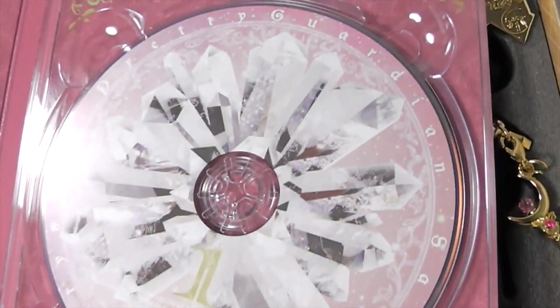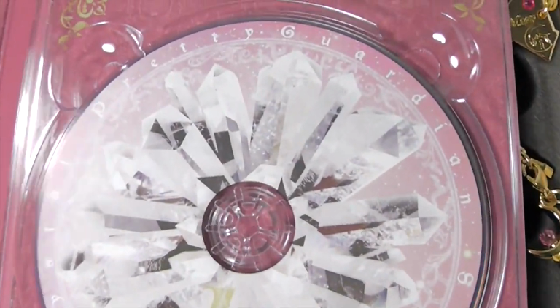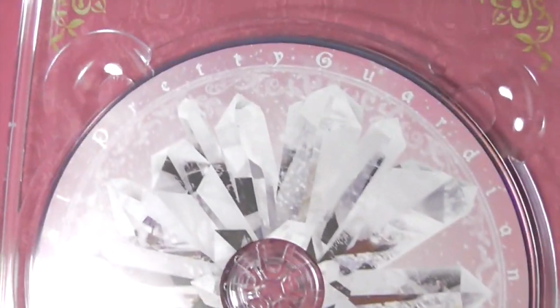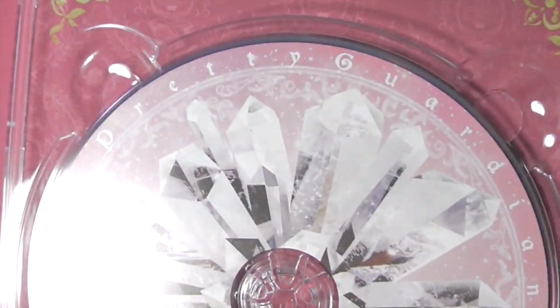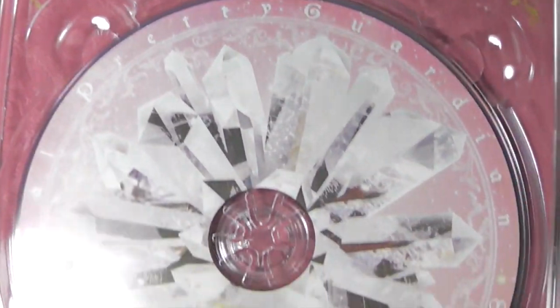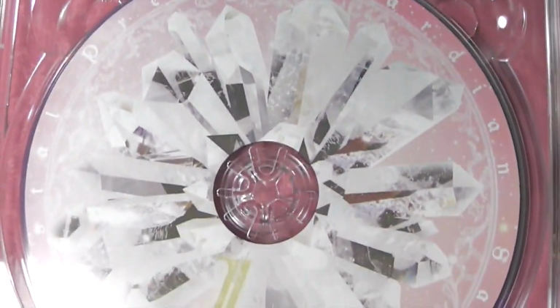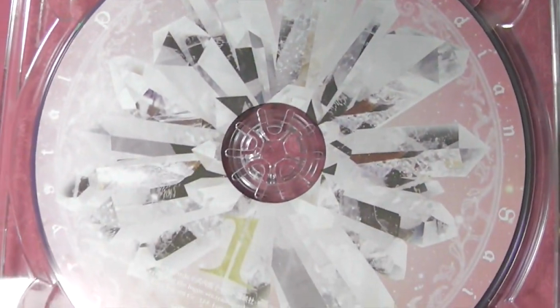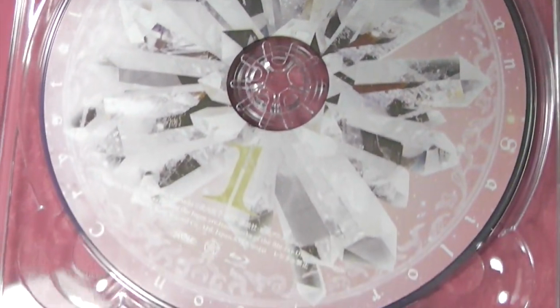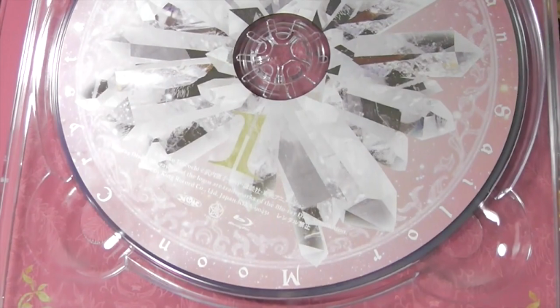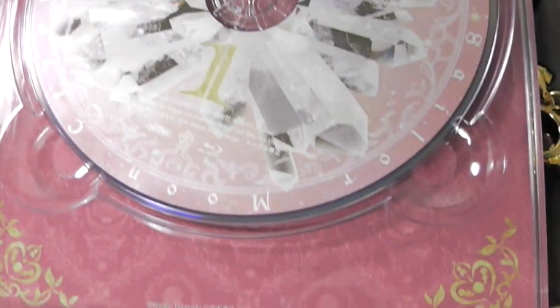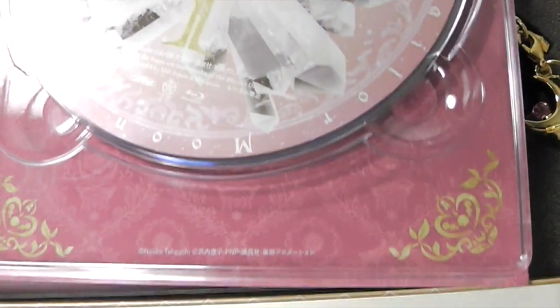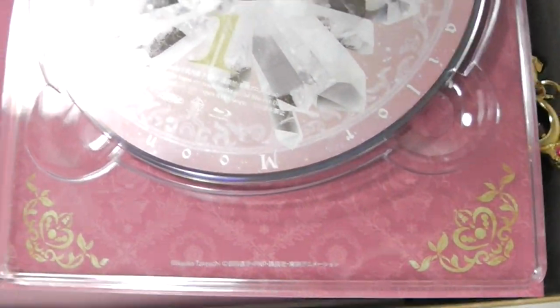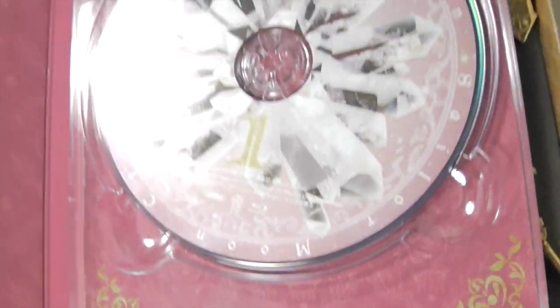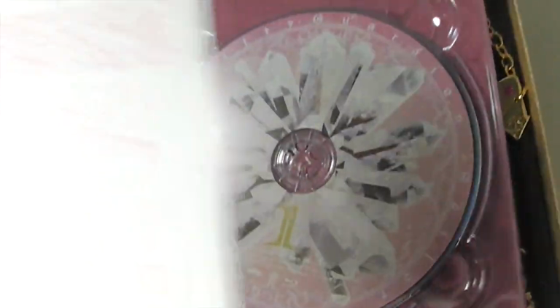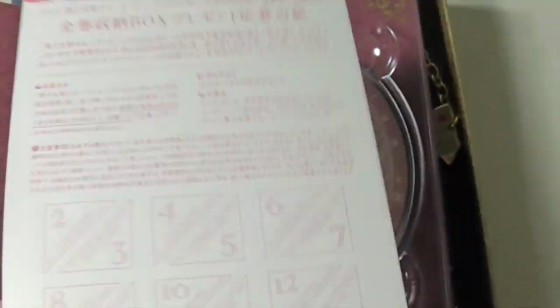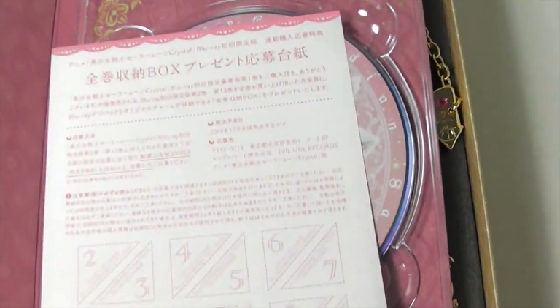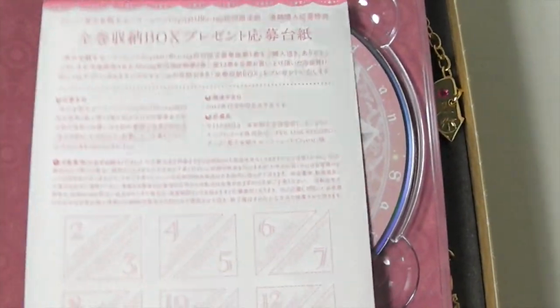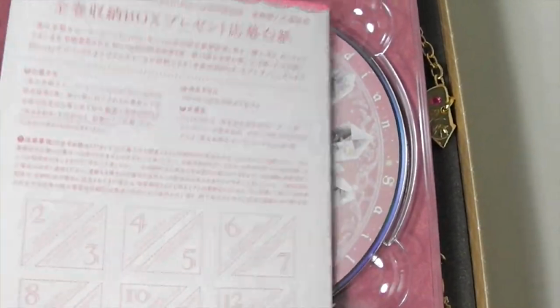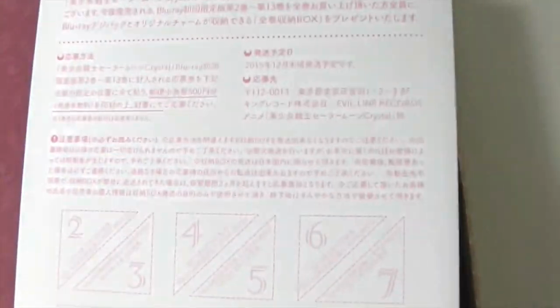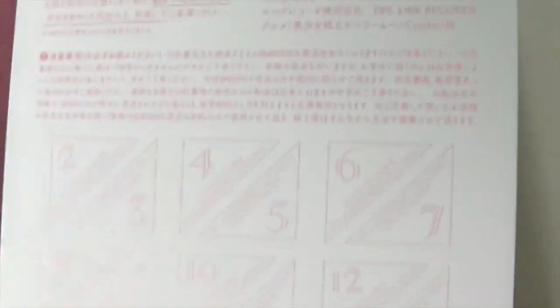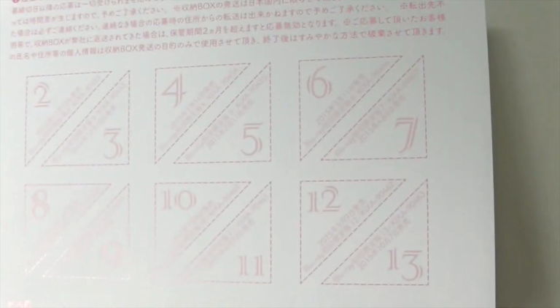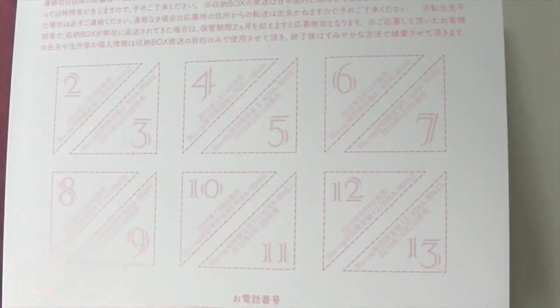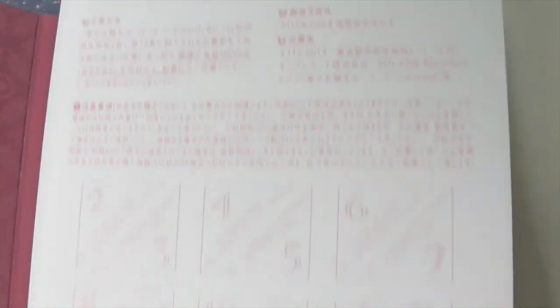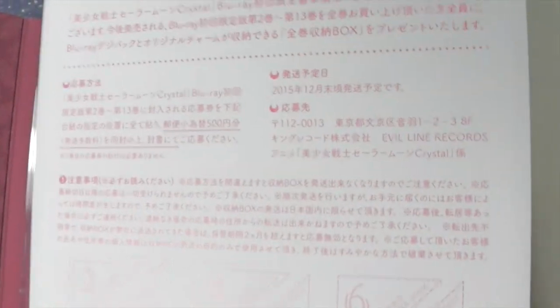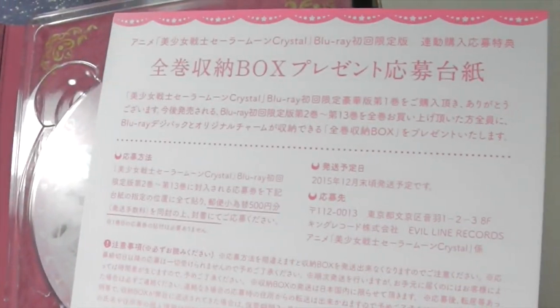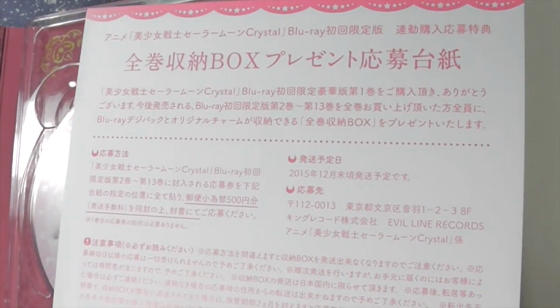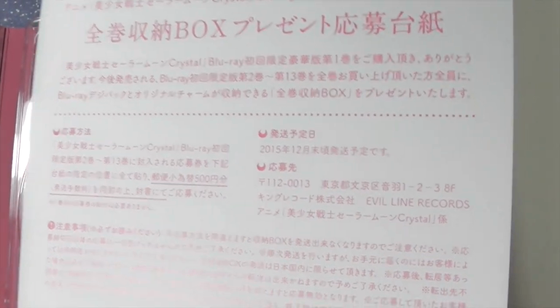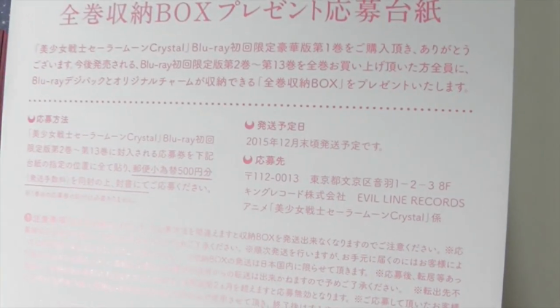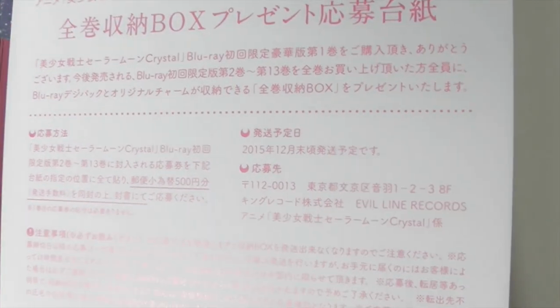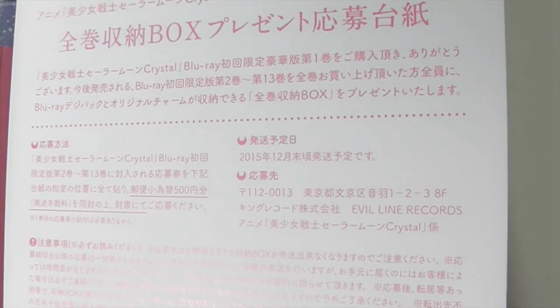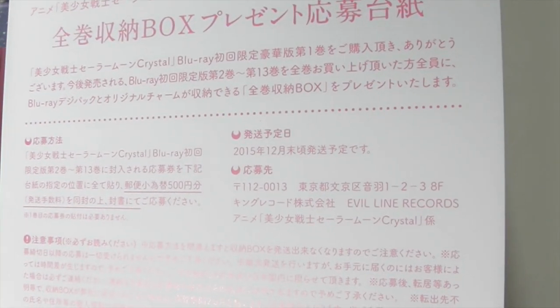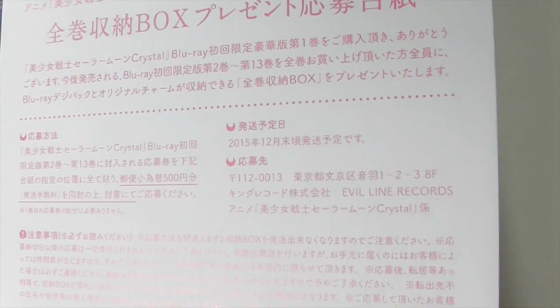Here's the Blu-ray. And this is the ticket that you need to collect all the stamps for to get the storage box after you buy all 13 volumes.